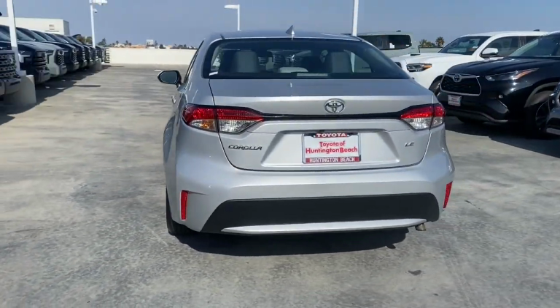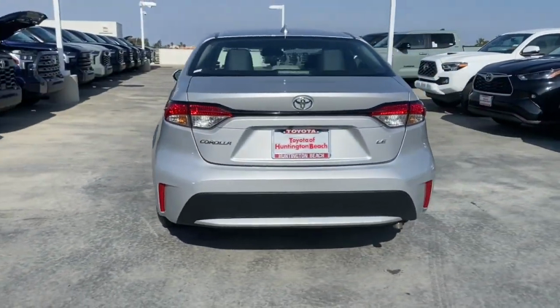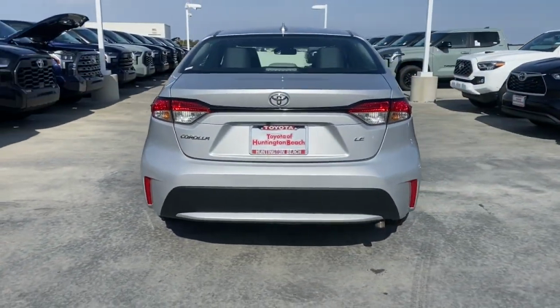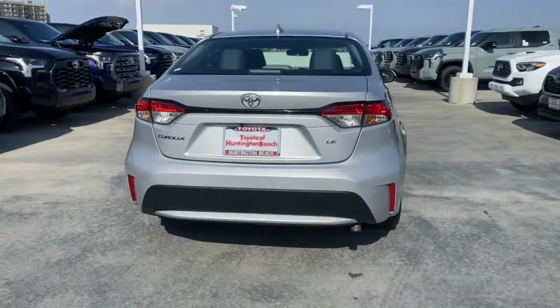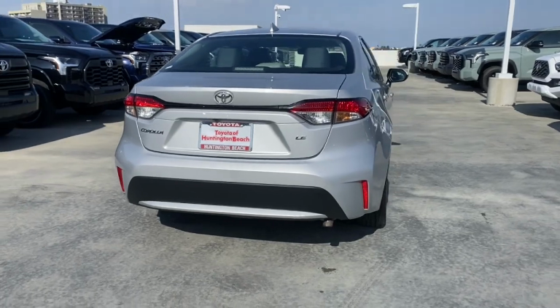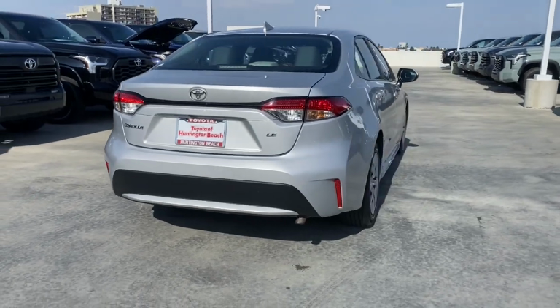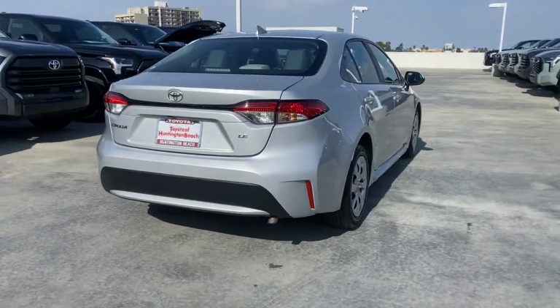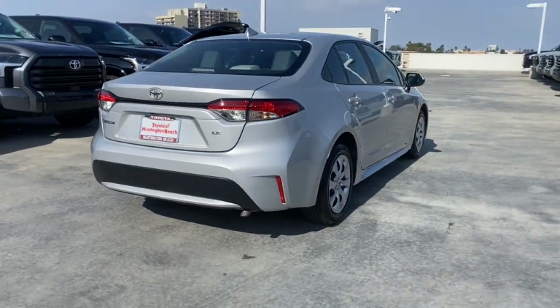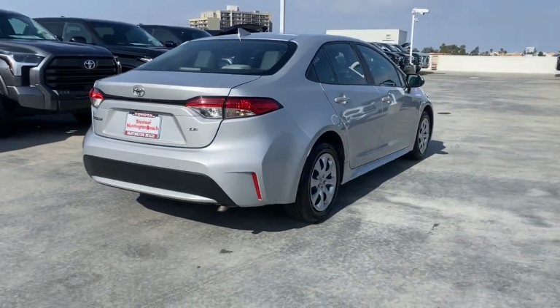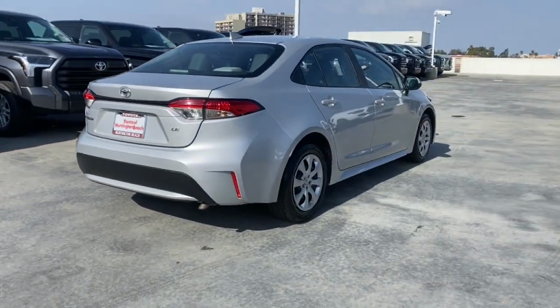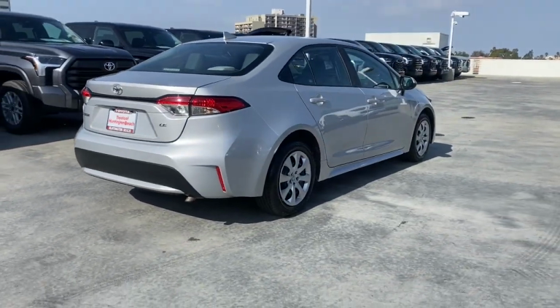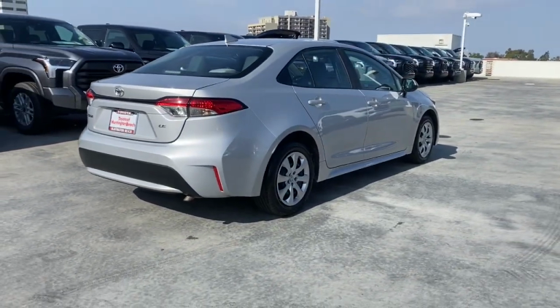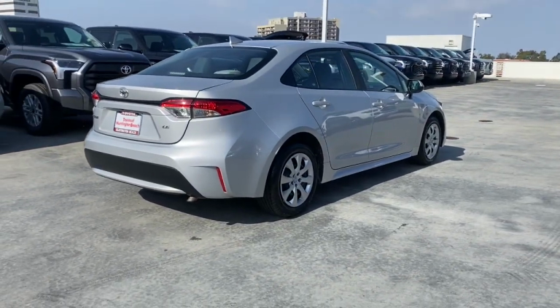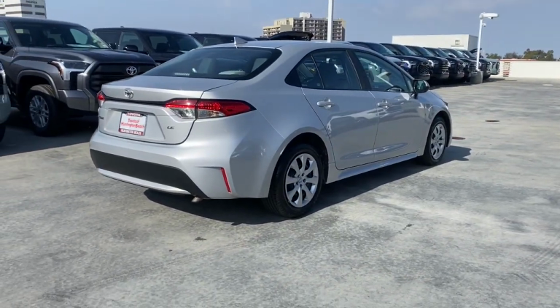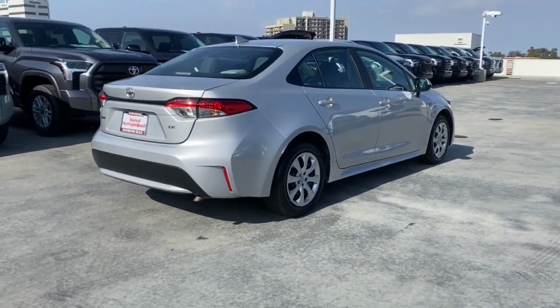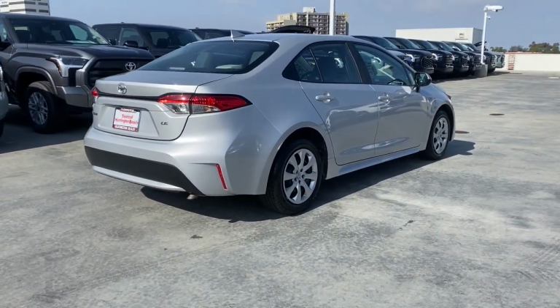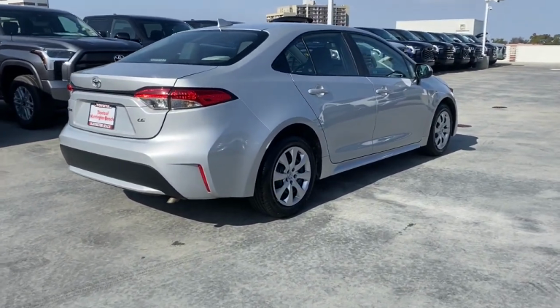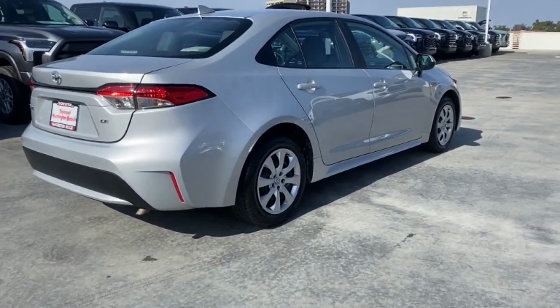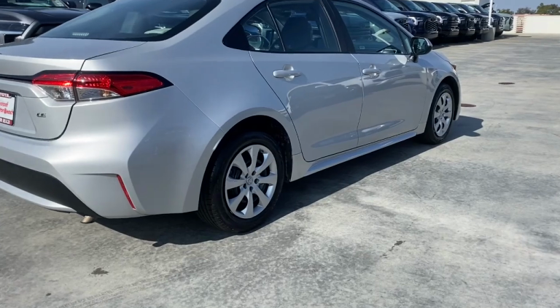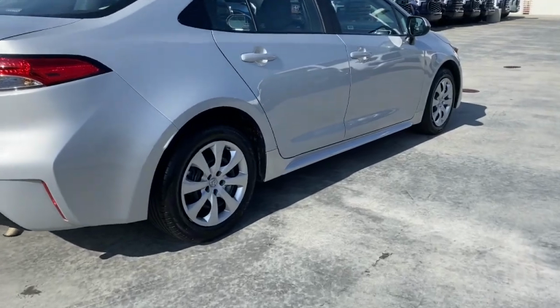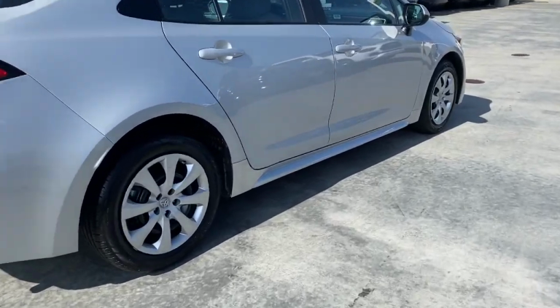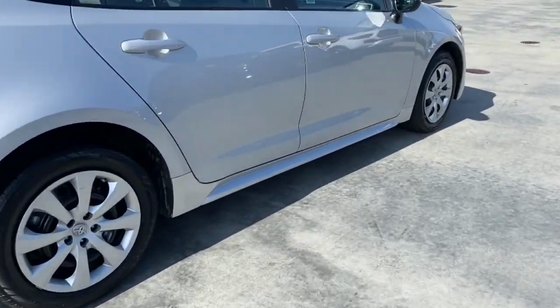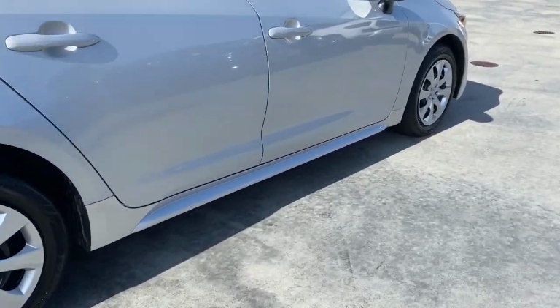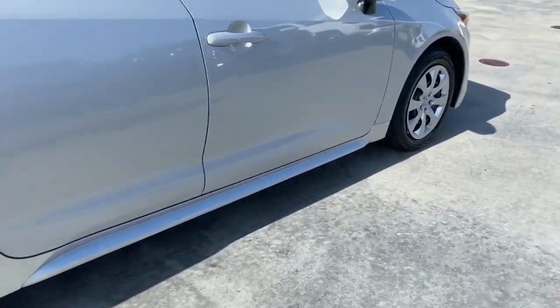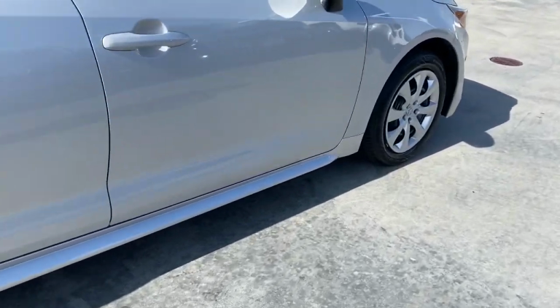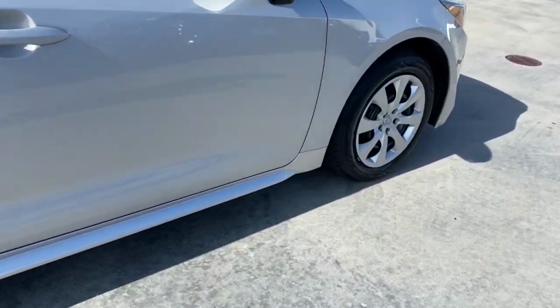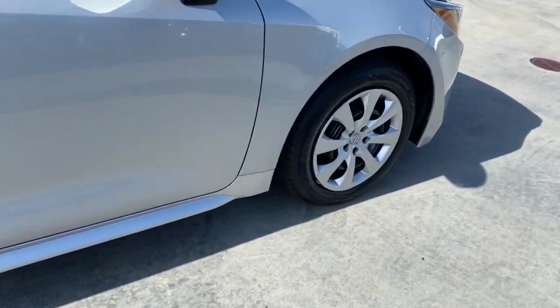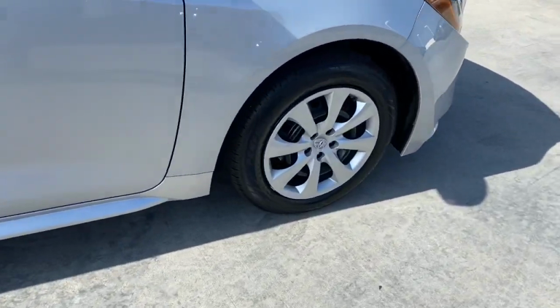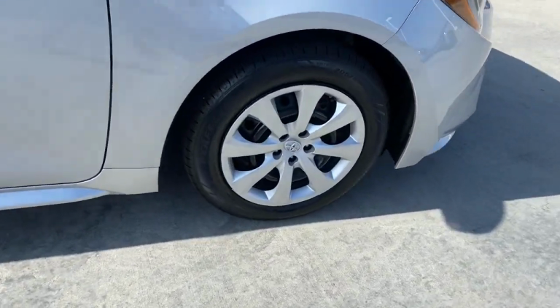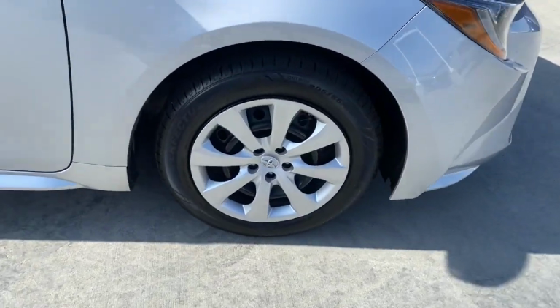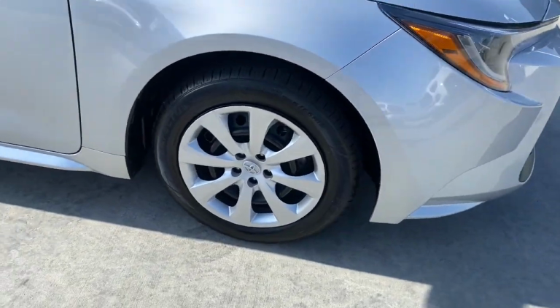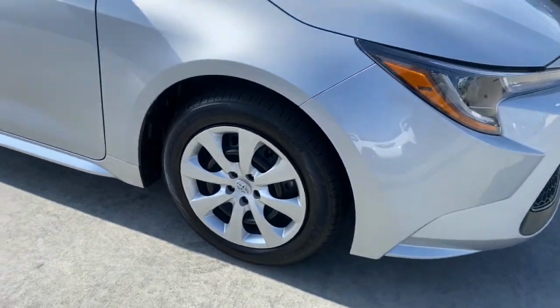Its sleek styling, premium feel, multimedia tech, and cutting-edge safety features bring comfort and peace of mind, while its powerful performance and aggressive stance energize you at every turn.